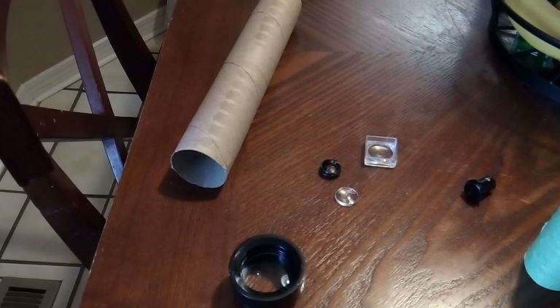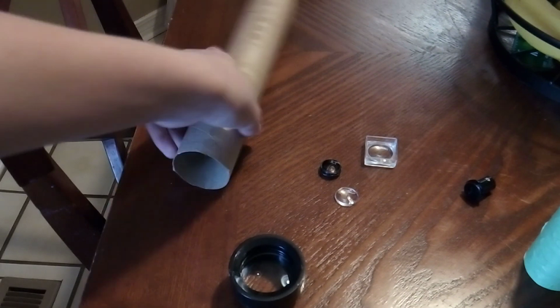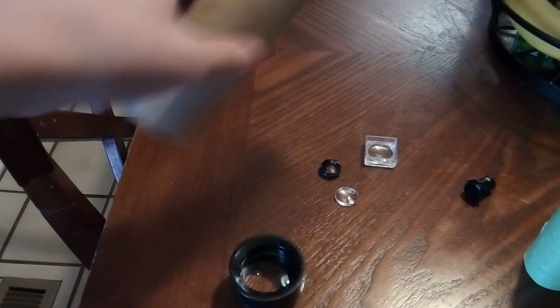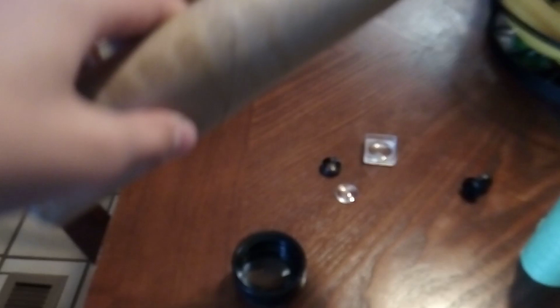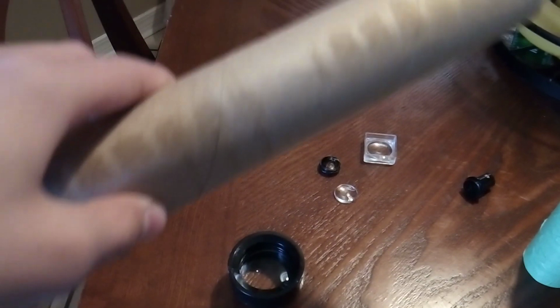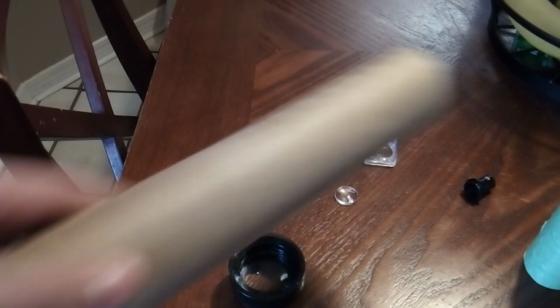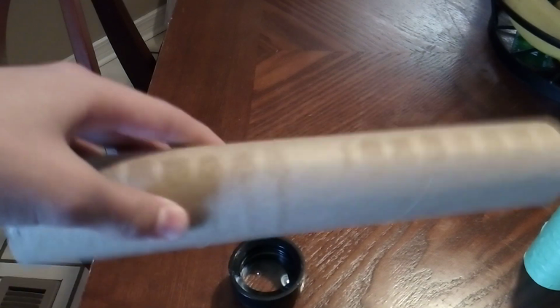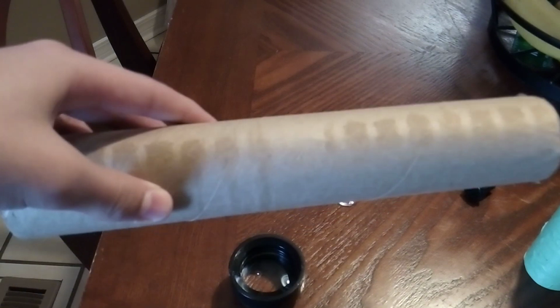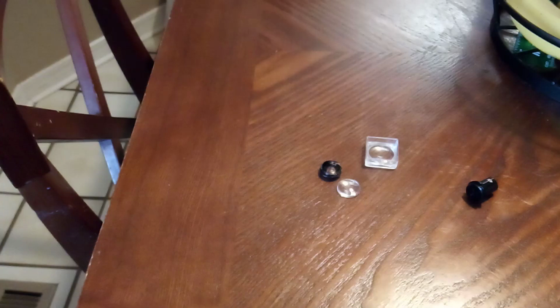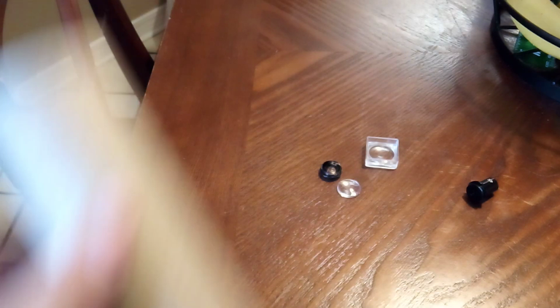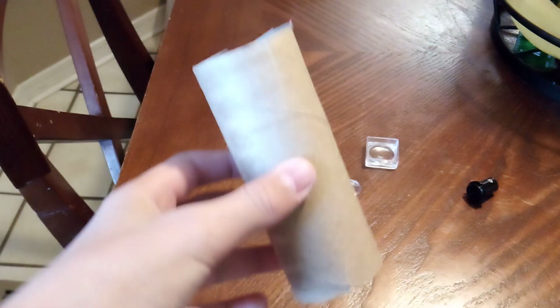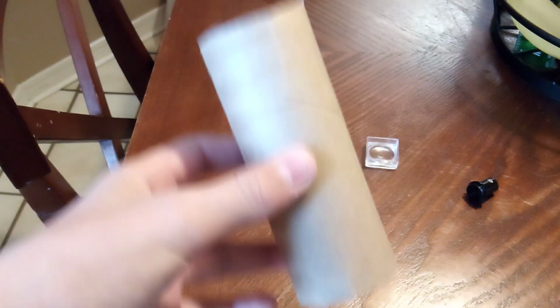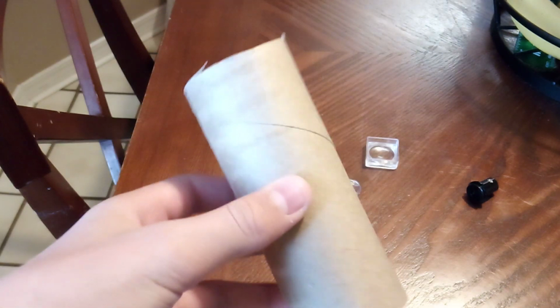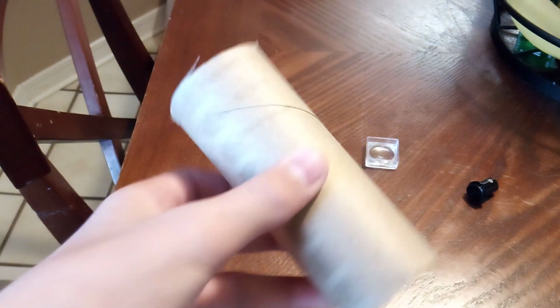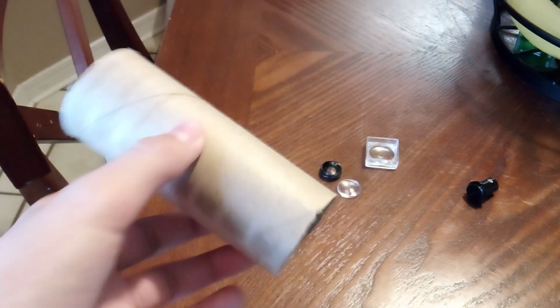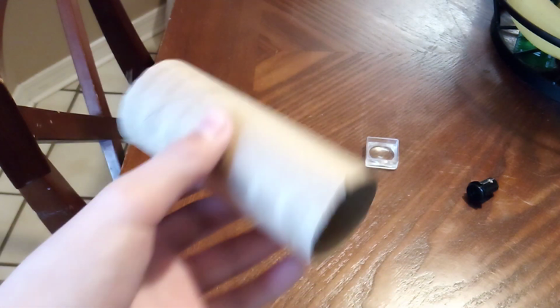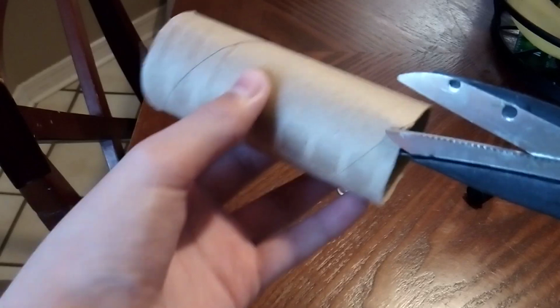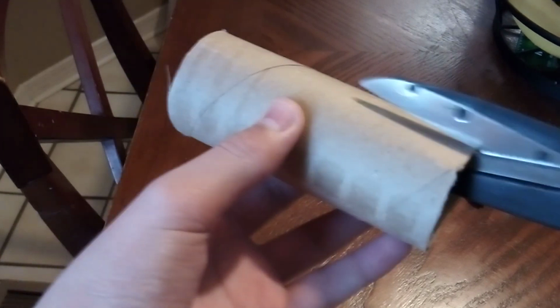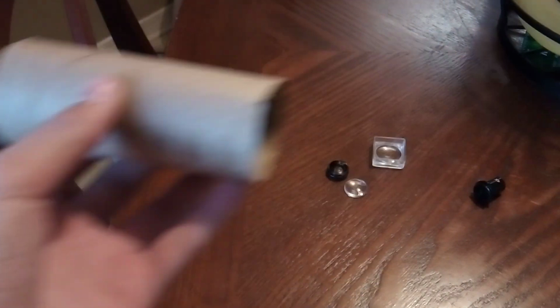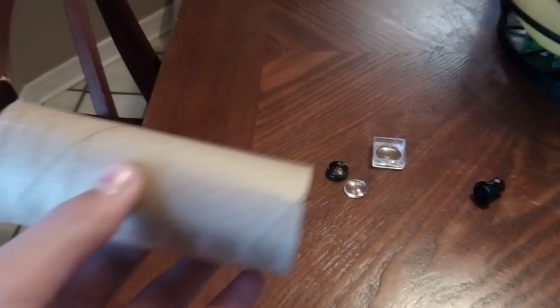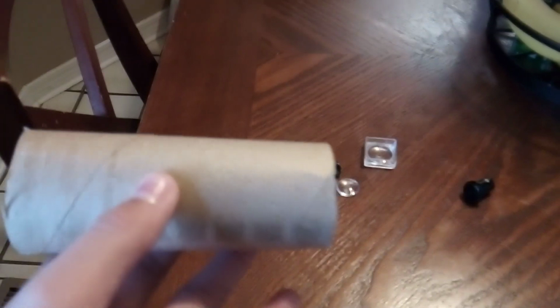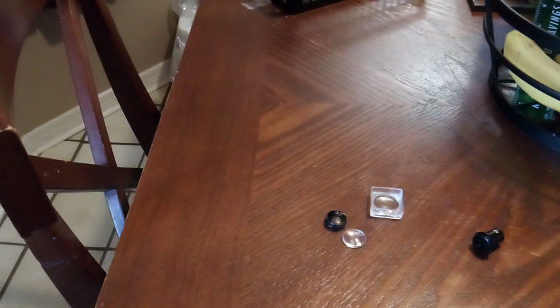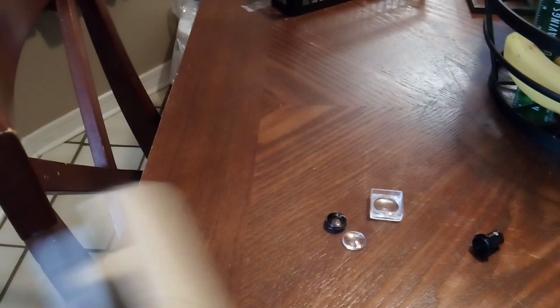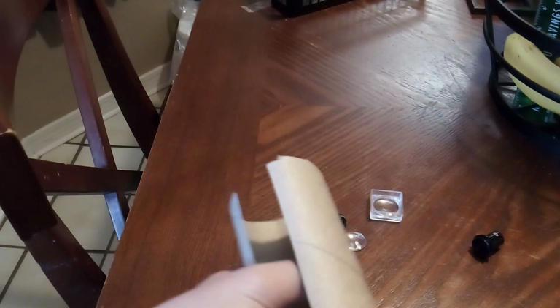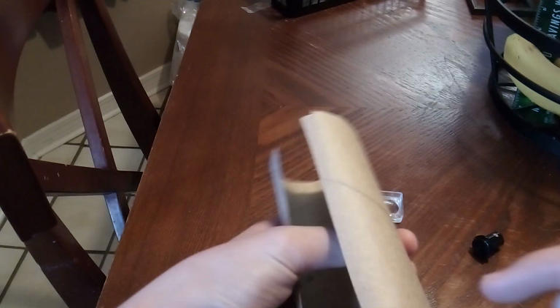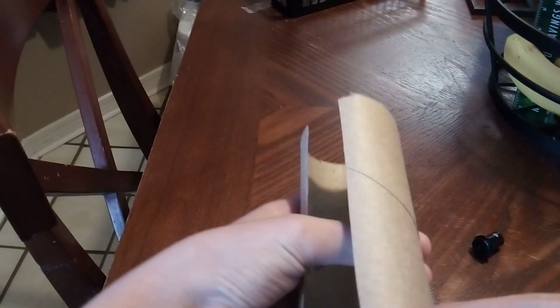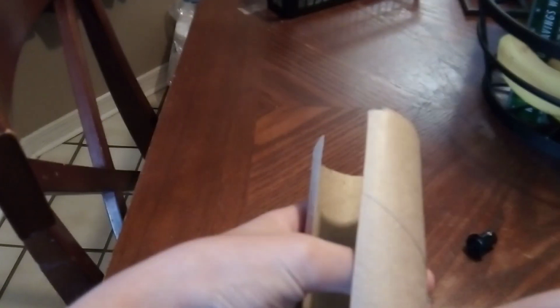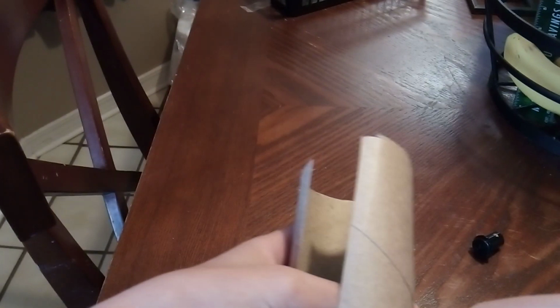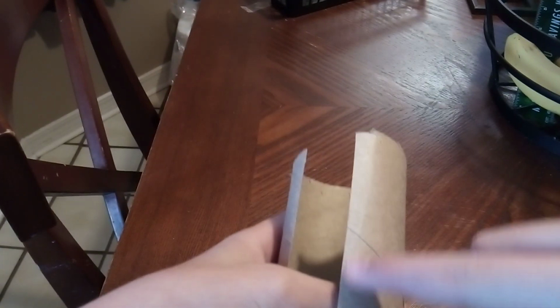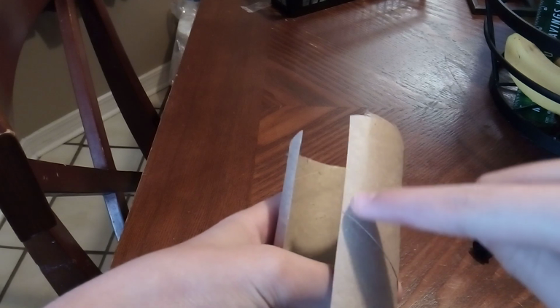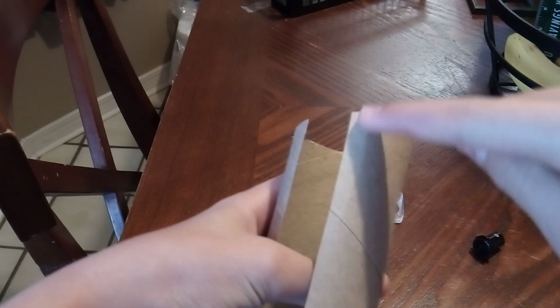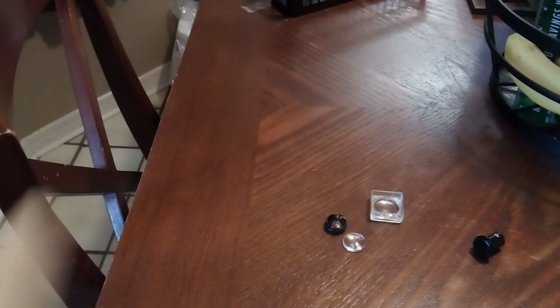So the first thing you want to do is cut this in half. The next step is to take one of your cardboard tubes and cut it right down the middle. Then you need to cut a small piece off of your cardboard tube.